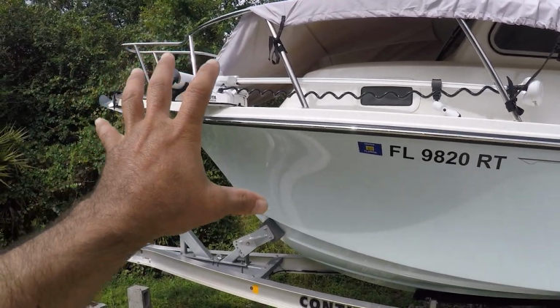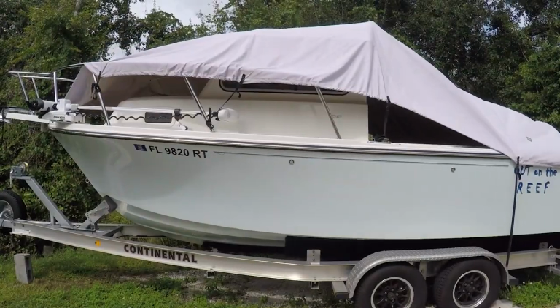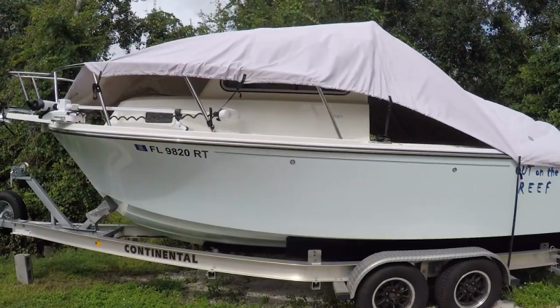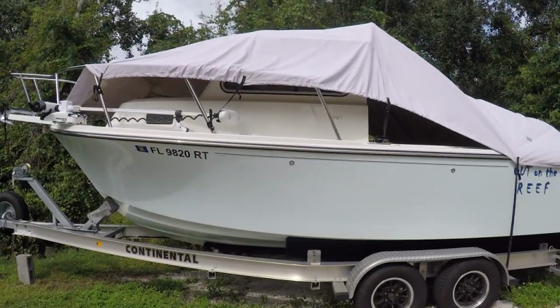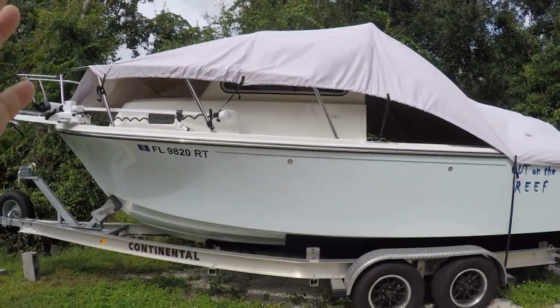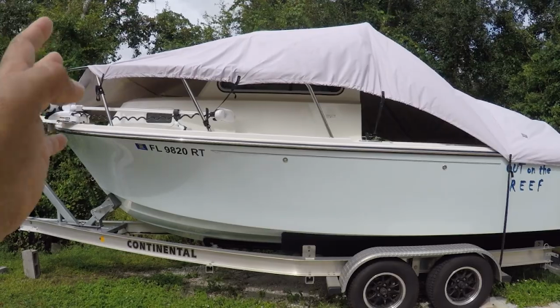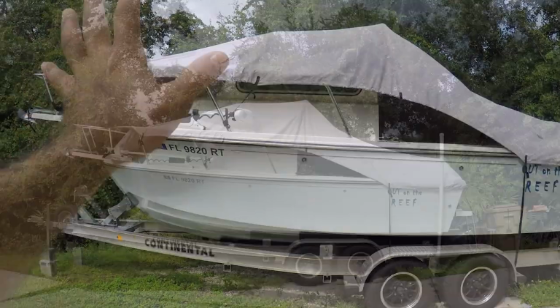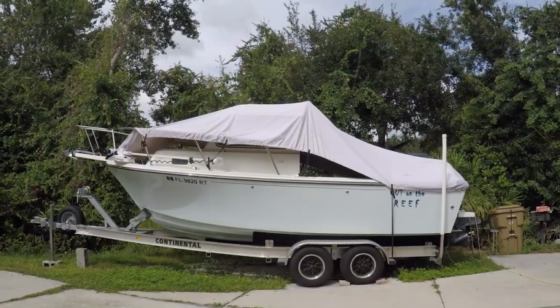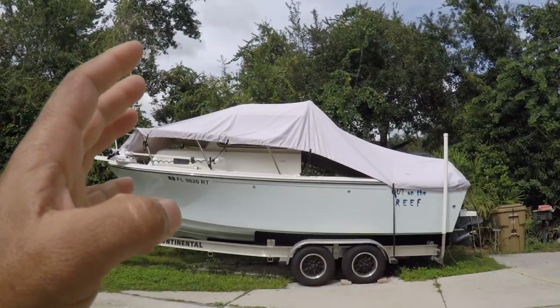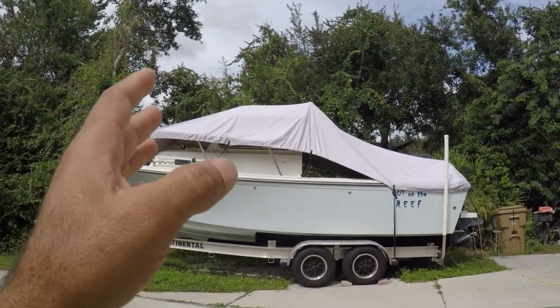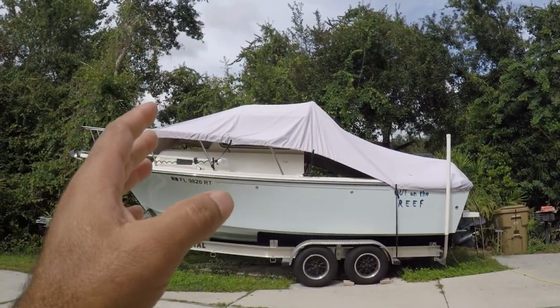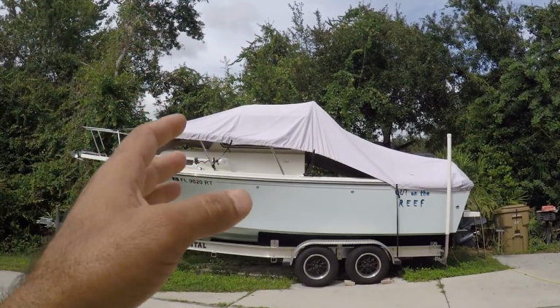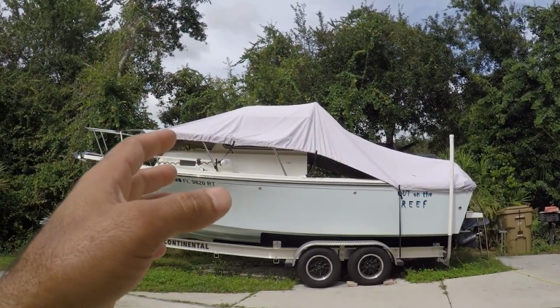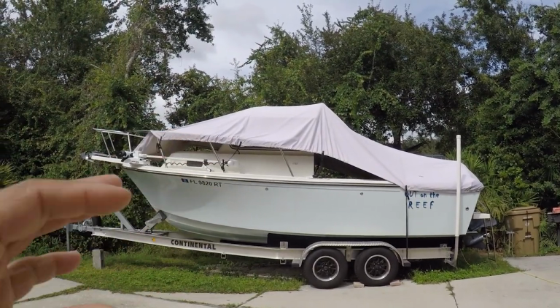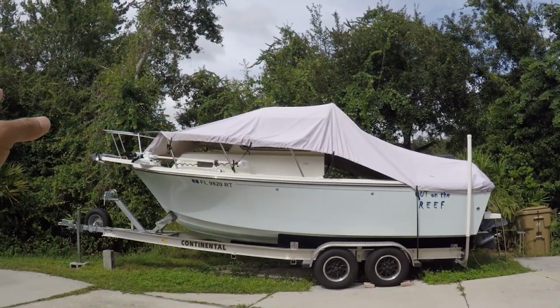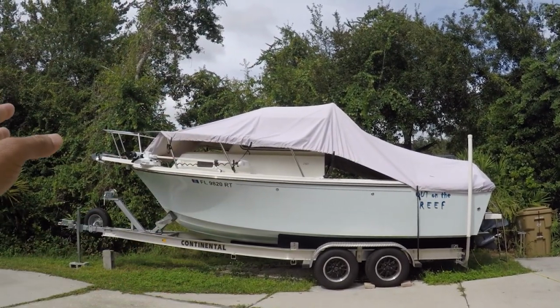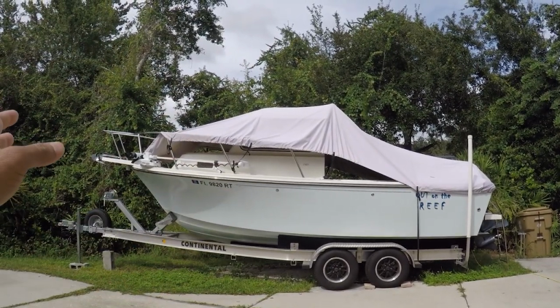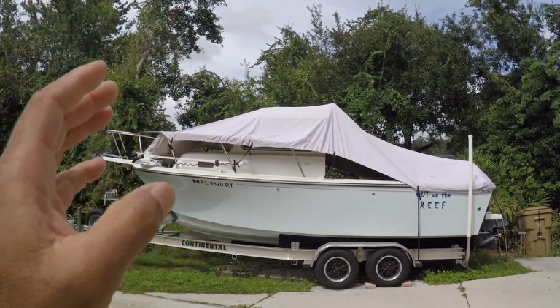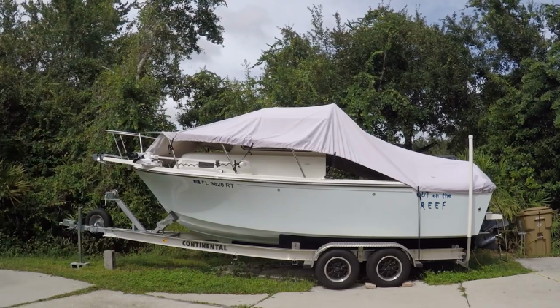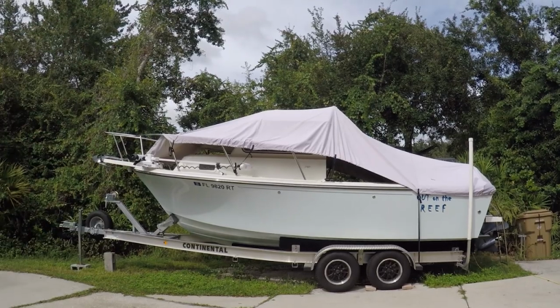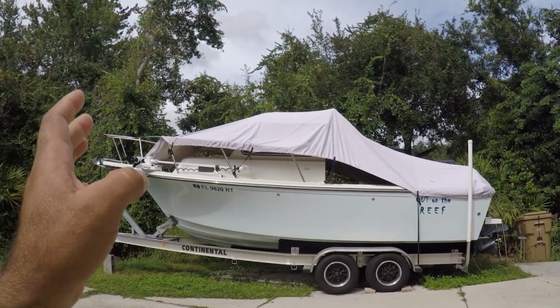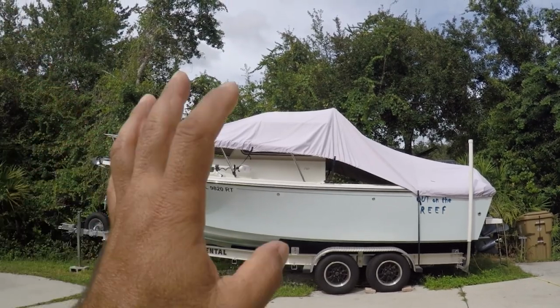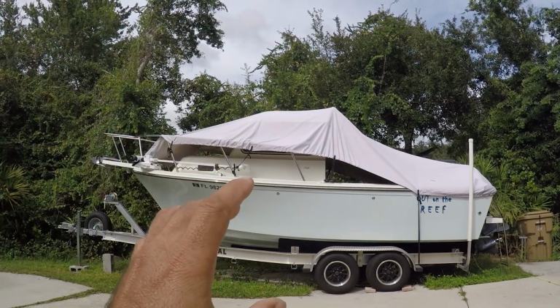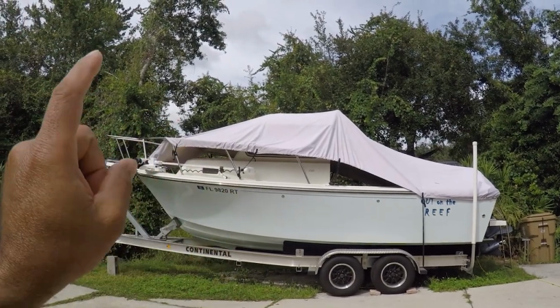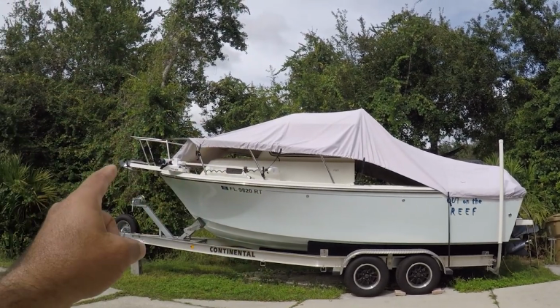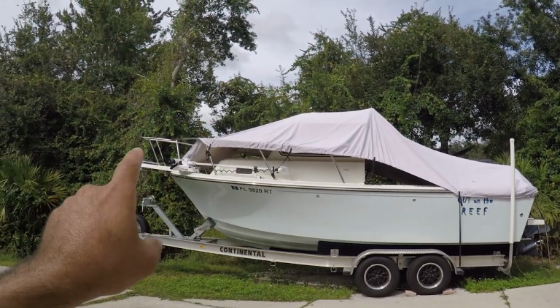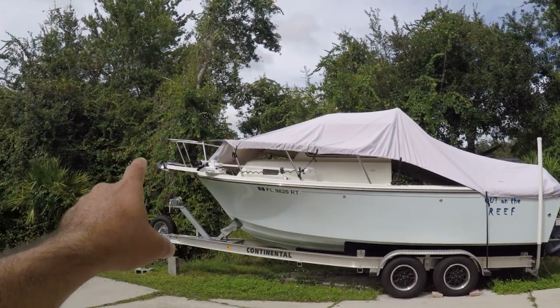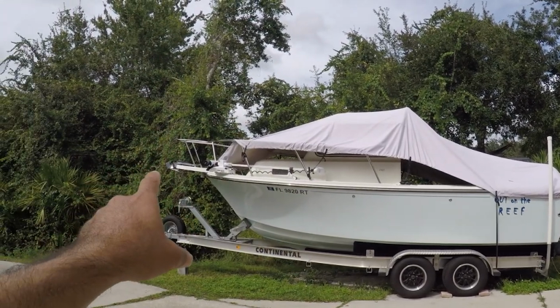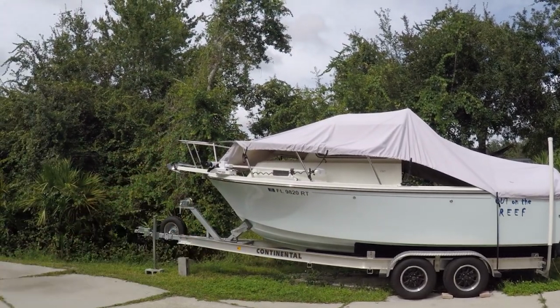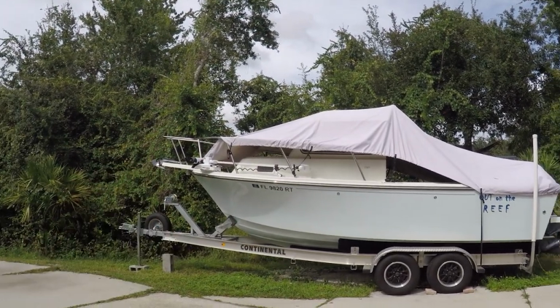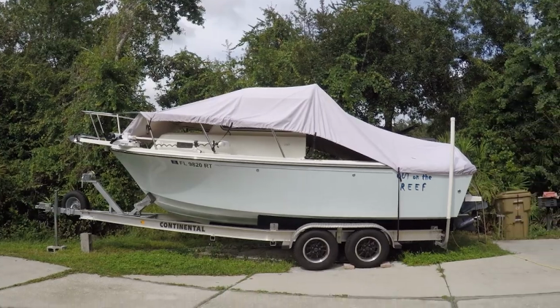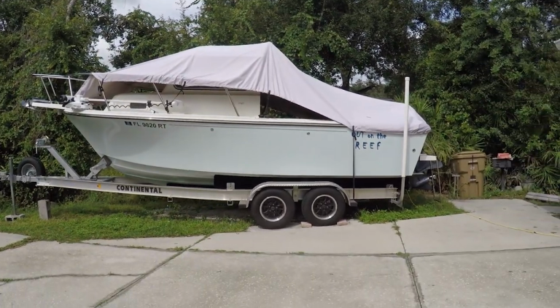What I did is I purchased a bigger boat cover. Hopefully this new boat cover that I purchased through Amazon will fit the entire boat. It's made for boats 22 to 24 feet — this is a 21-foot boat but it has the pulpit. Let's see how it fits.